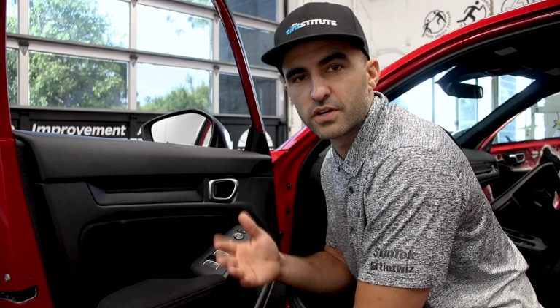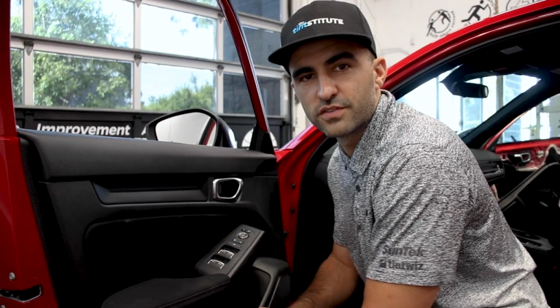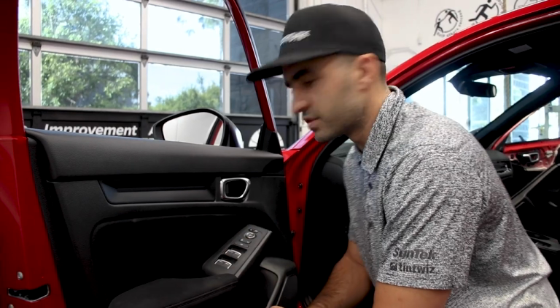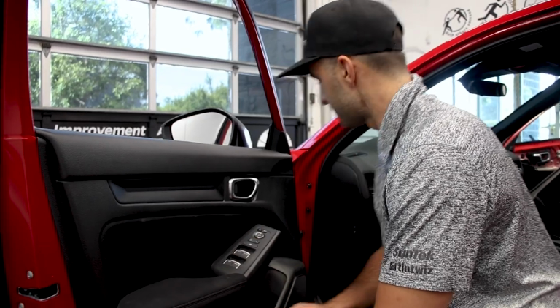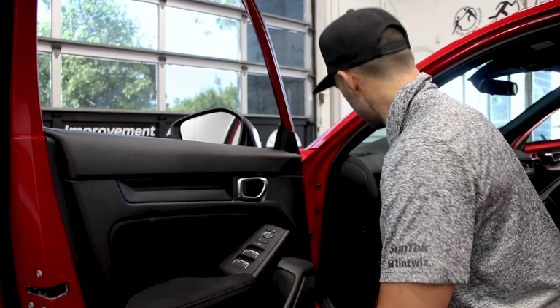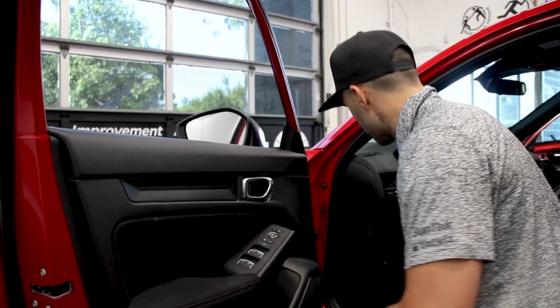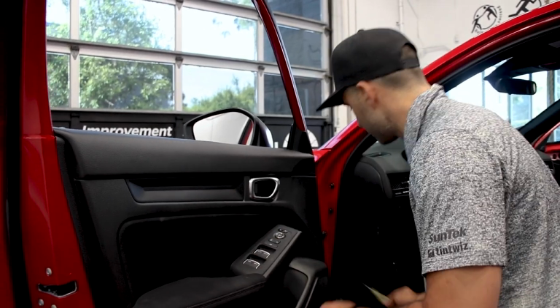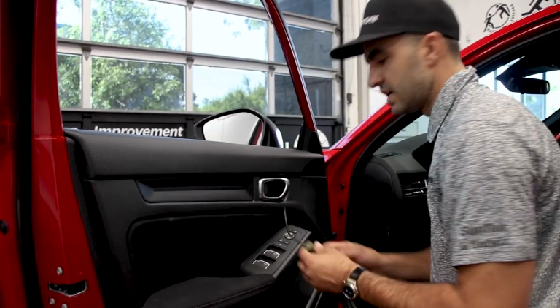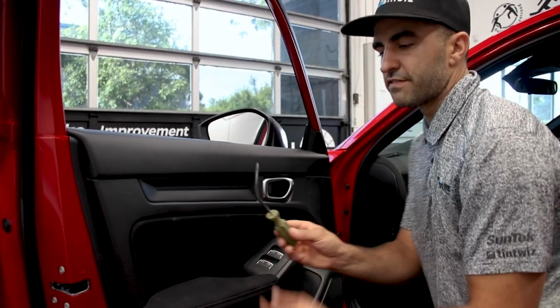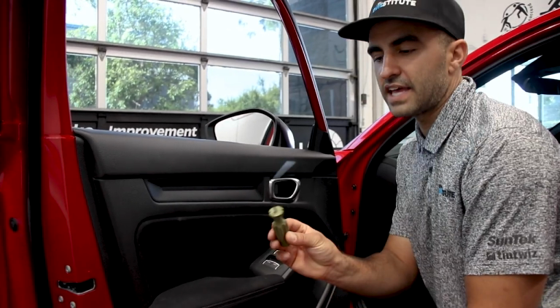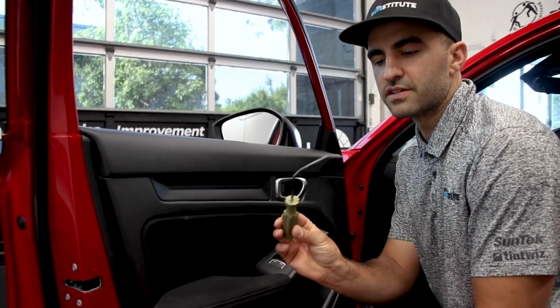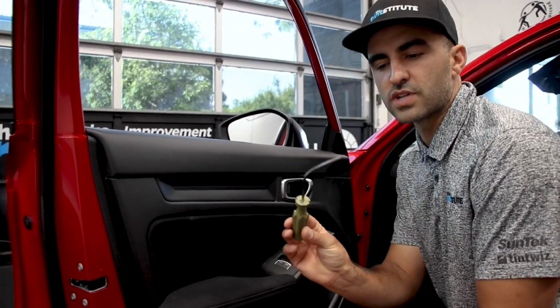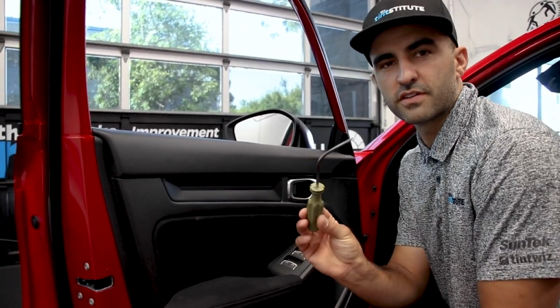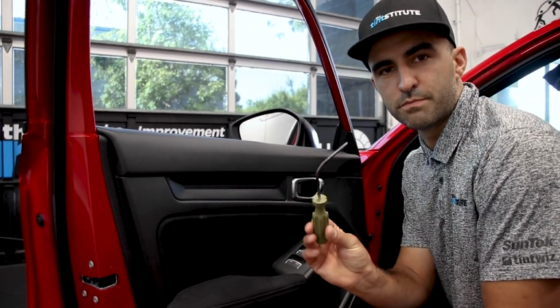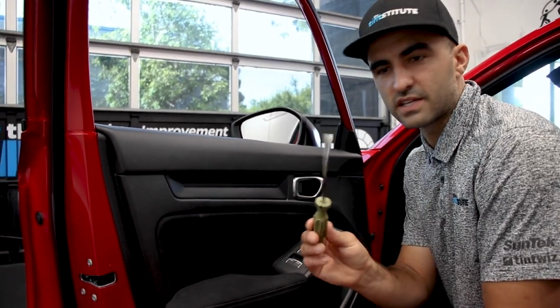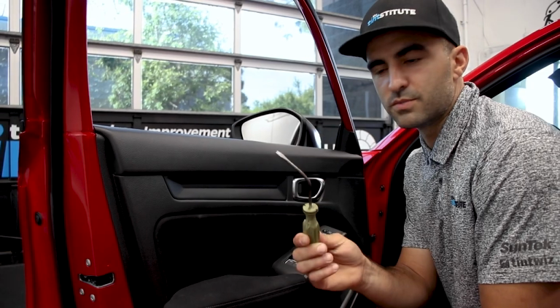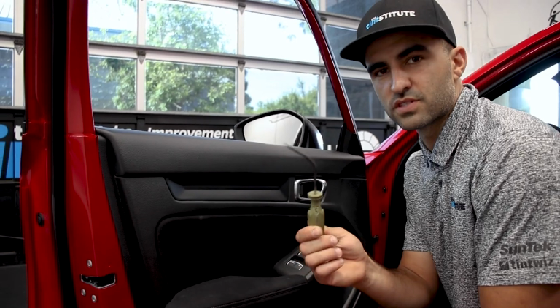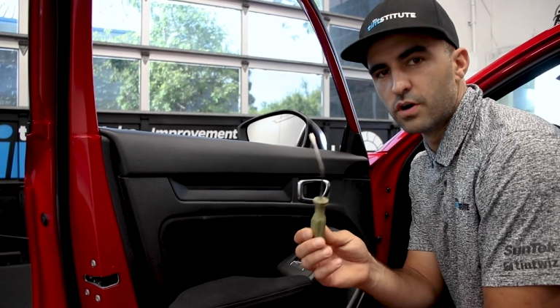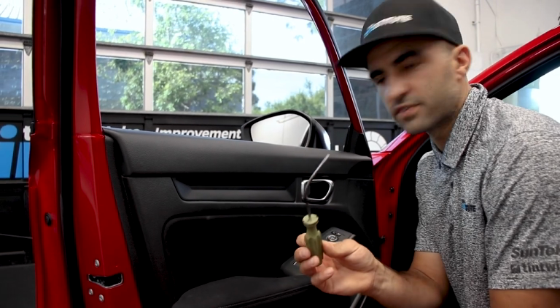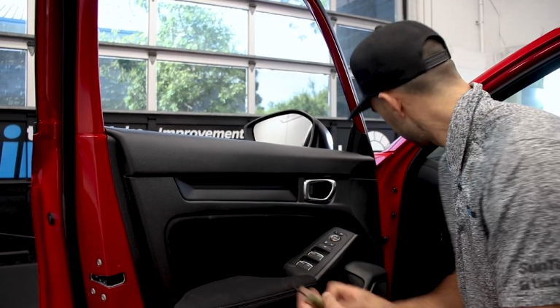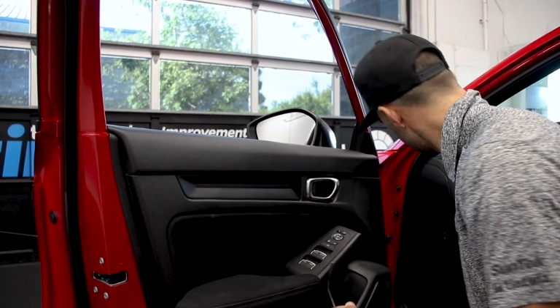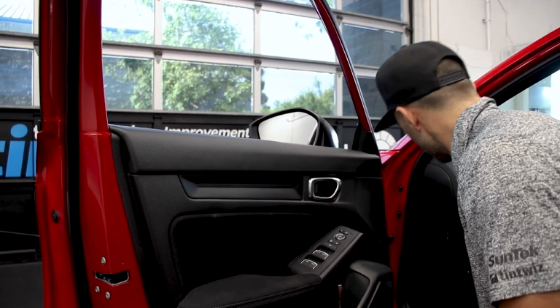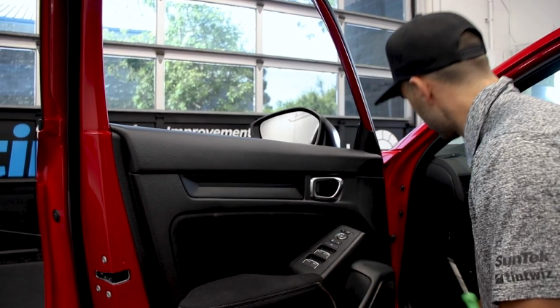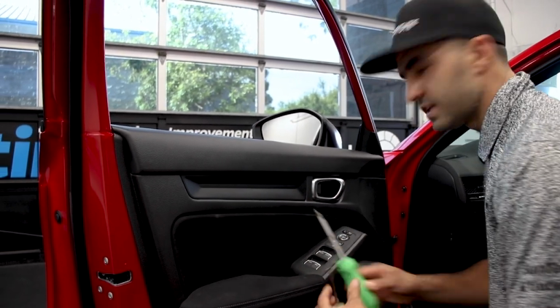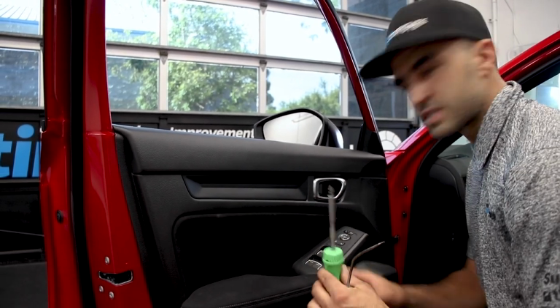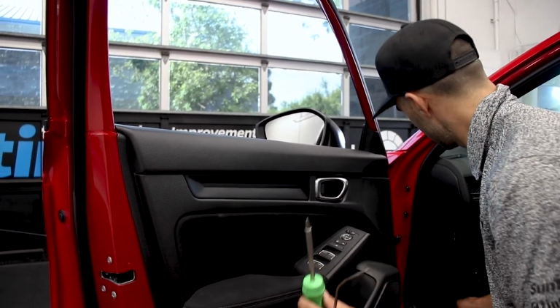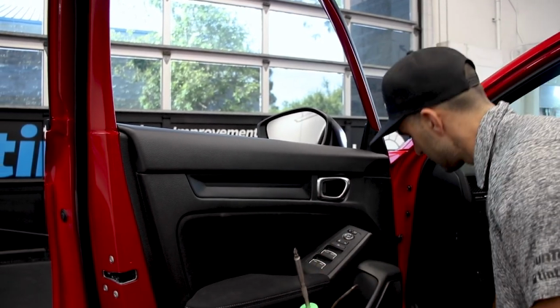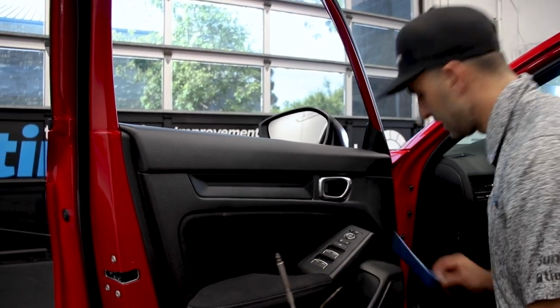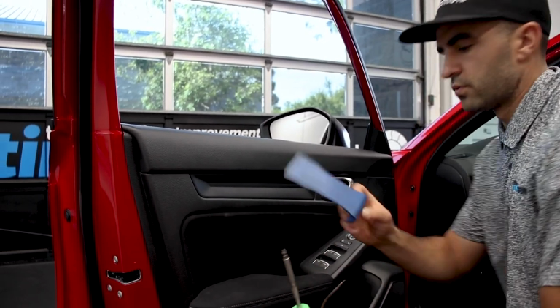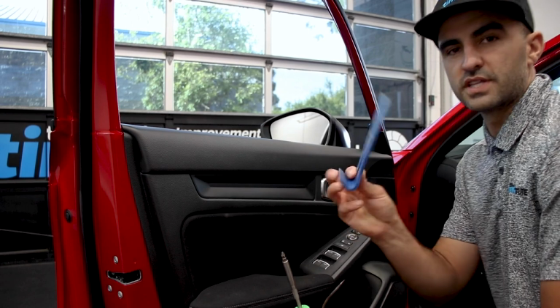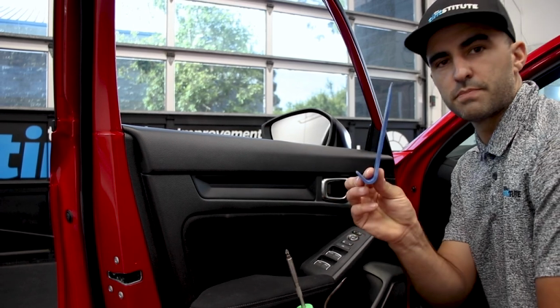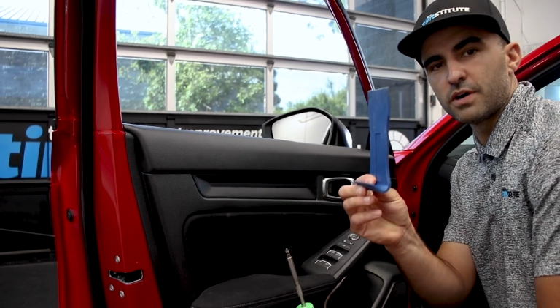The tools I'm going to use are a flathead screwdriver that we've bent — I seem to use this tool almost every day — a regular Phillips, and one of these panel popping tools.